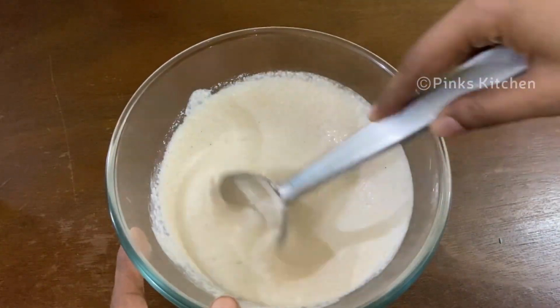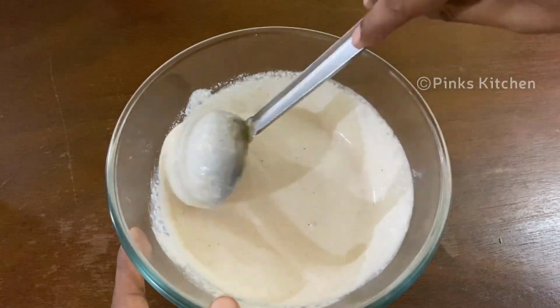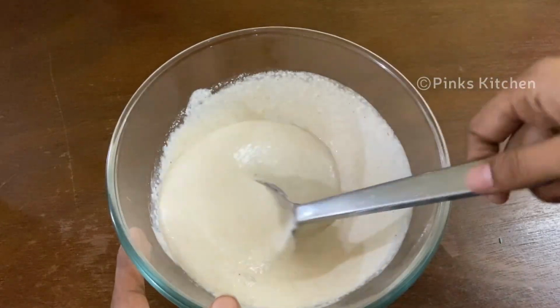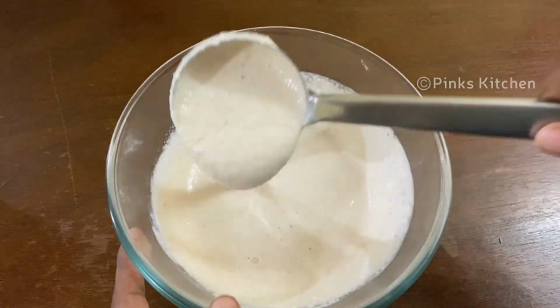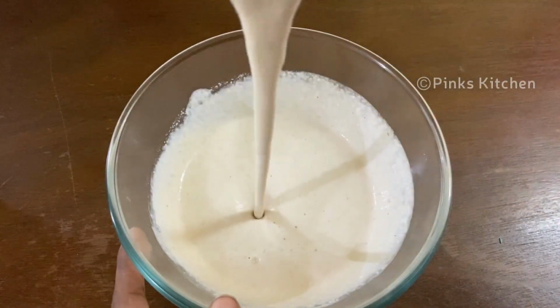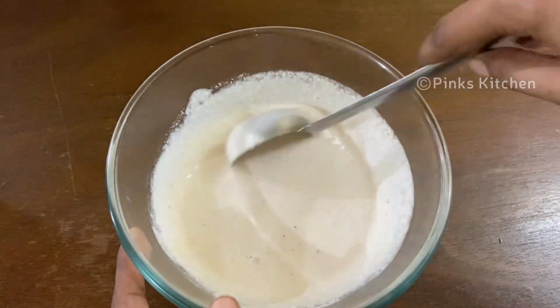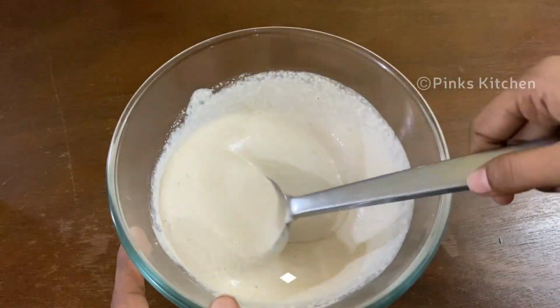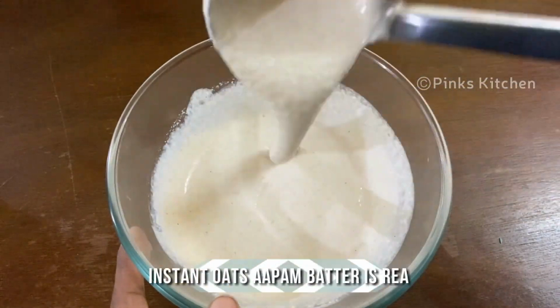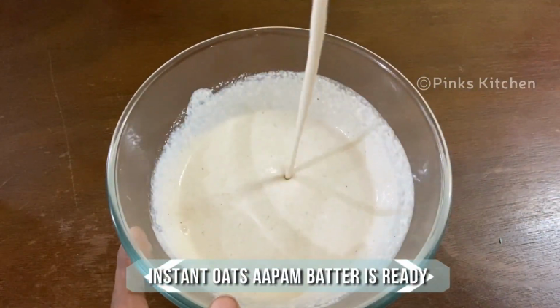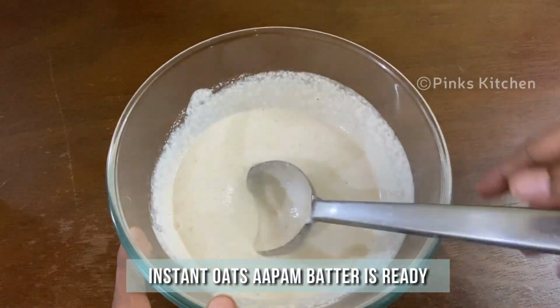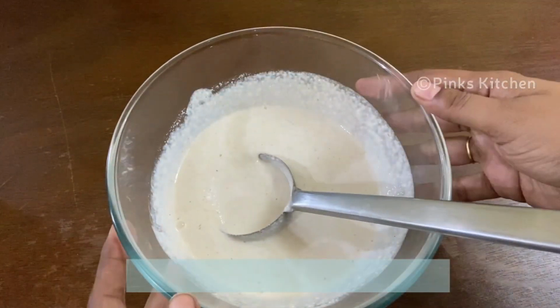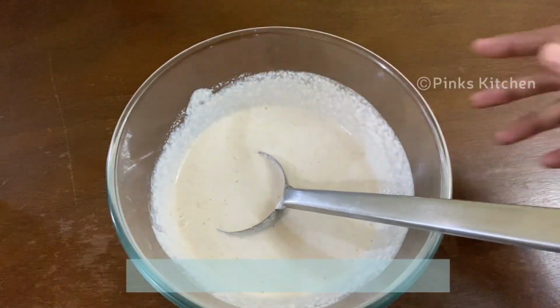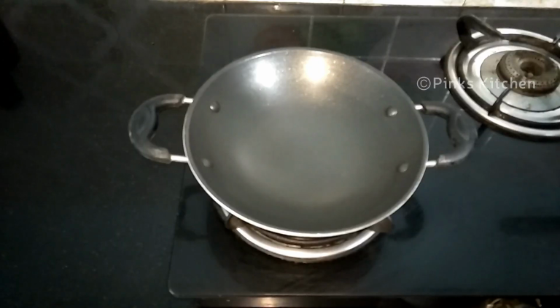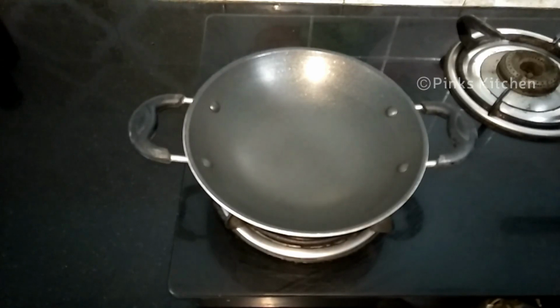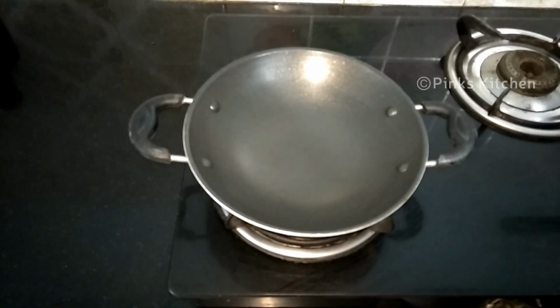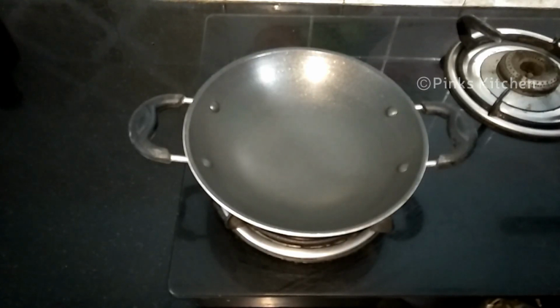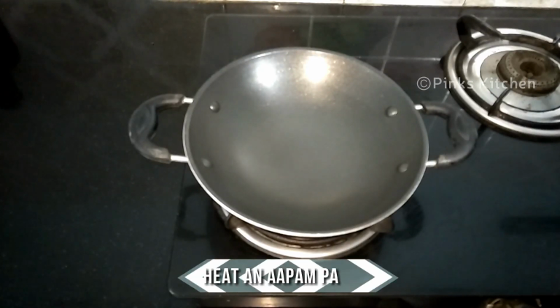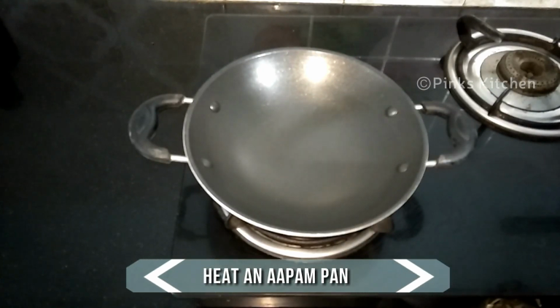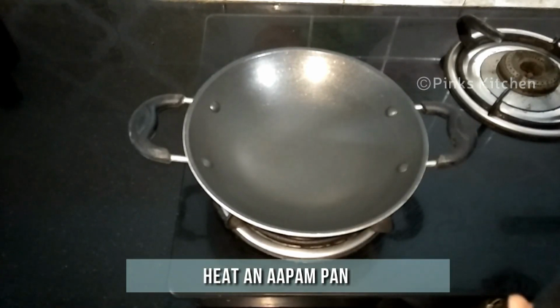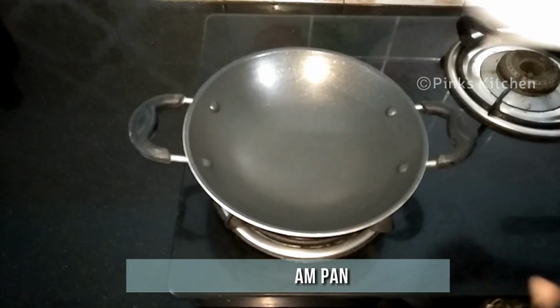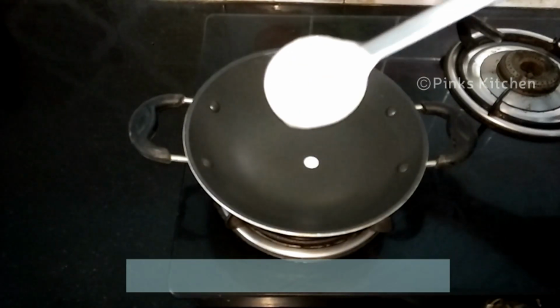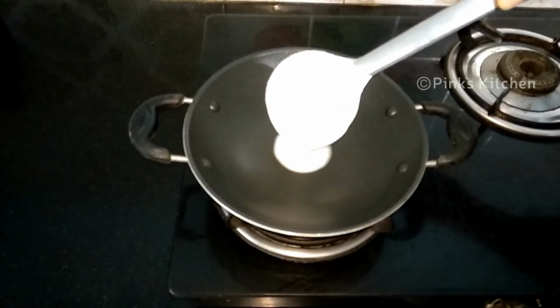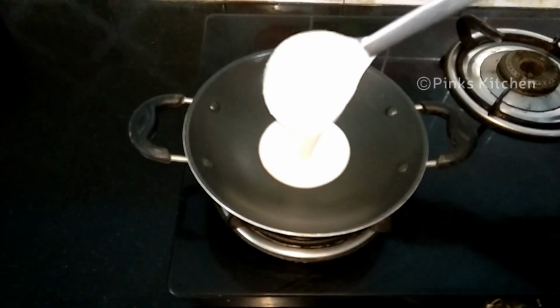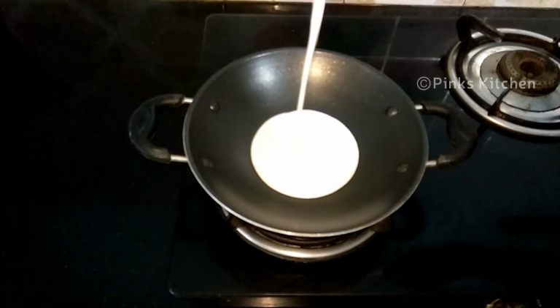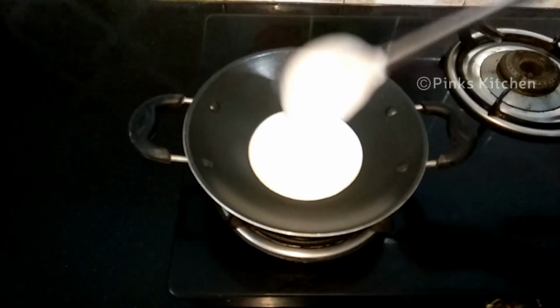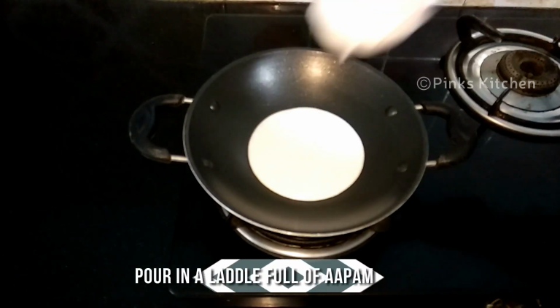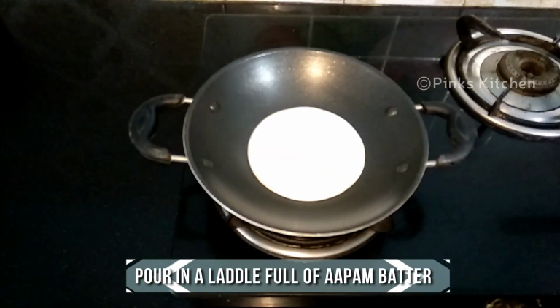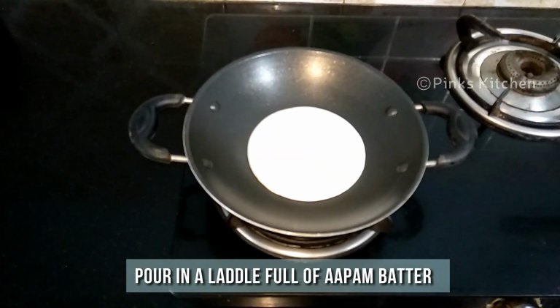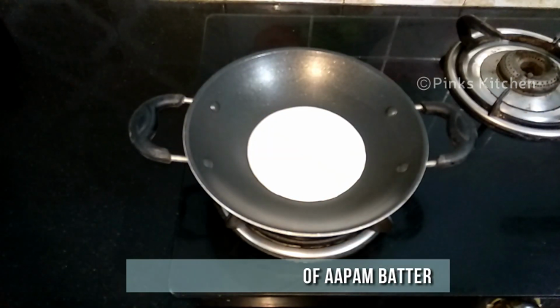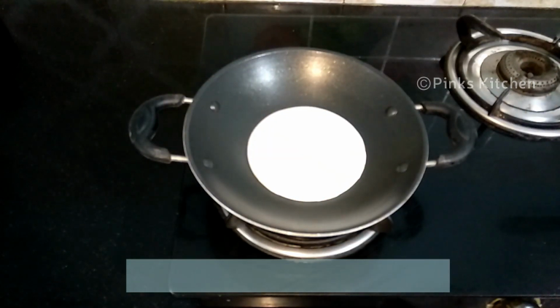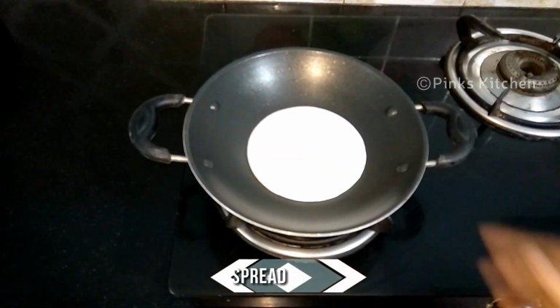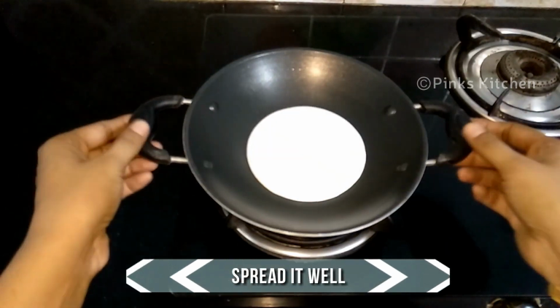Now we have the right dripping consistency and our instant oats appam batter is ready. Heat the appam pan and pour in a ladle full of appam batter and spread it.